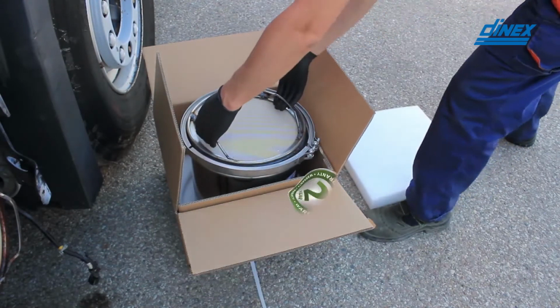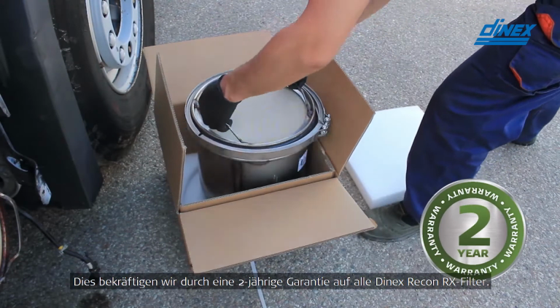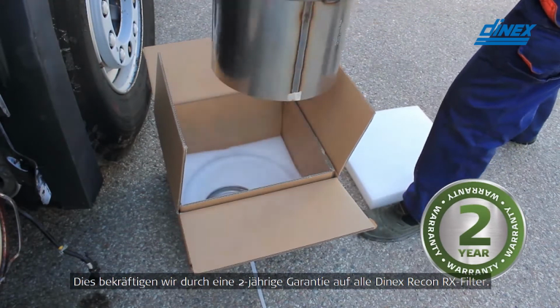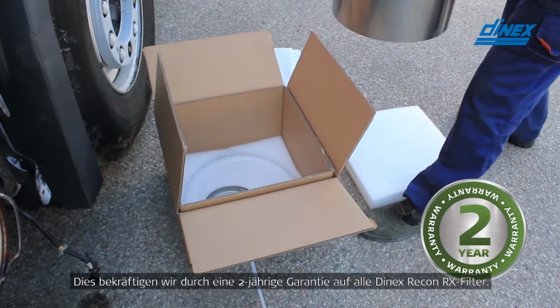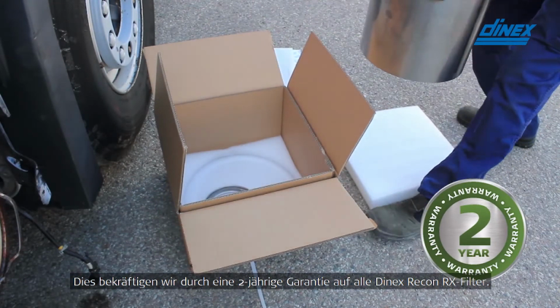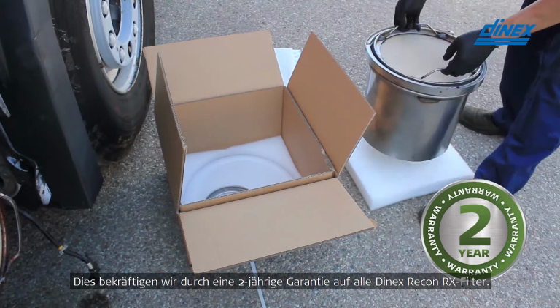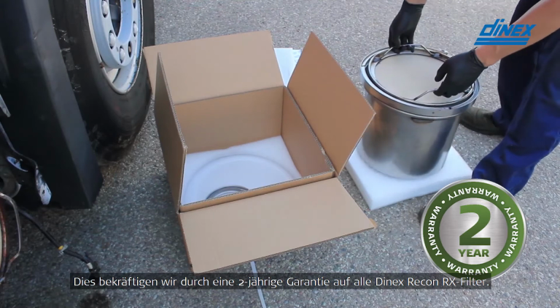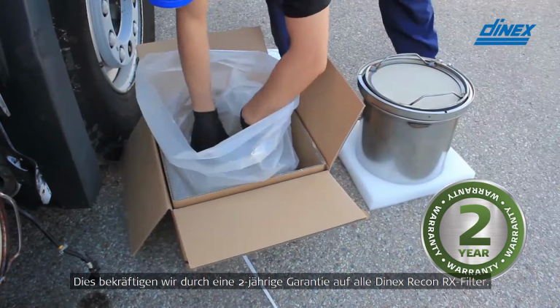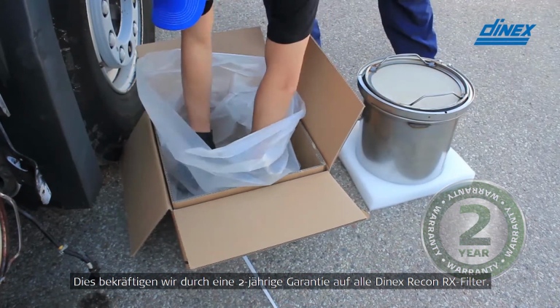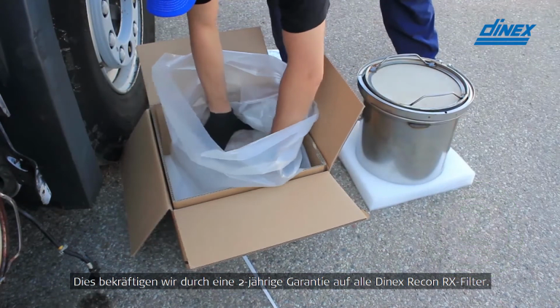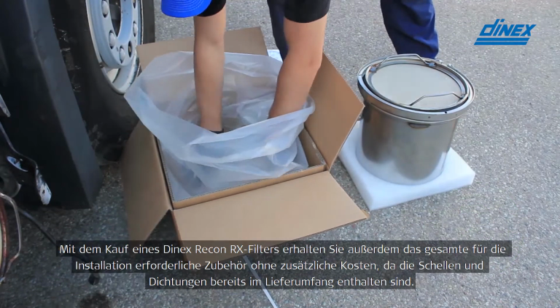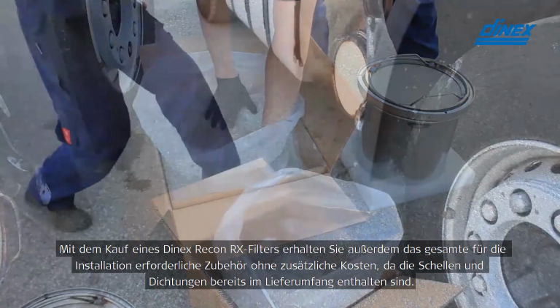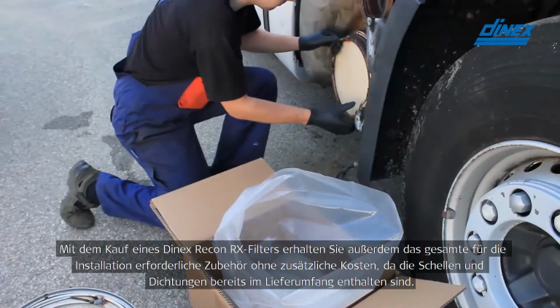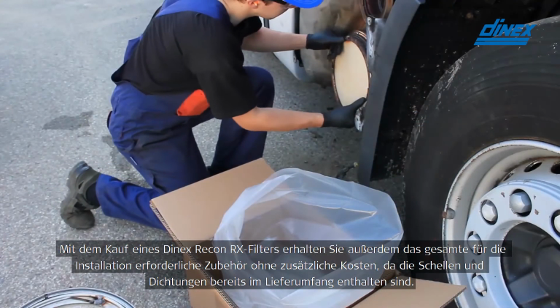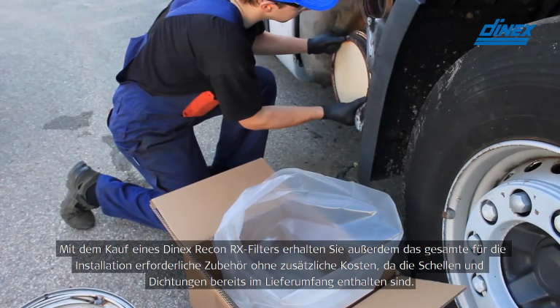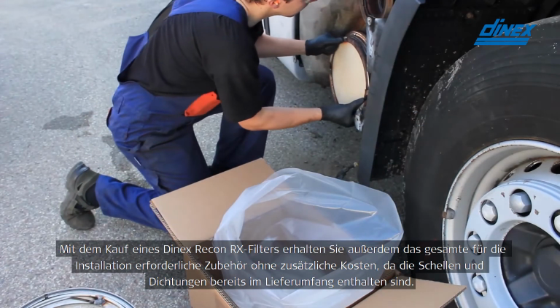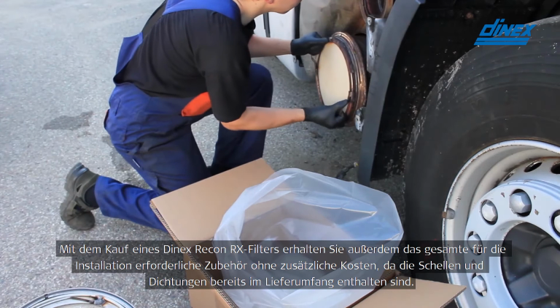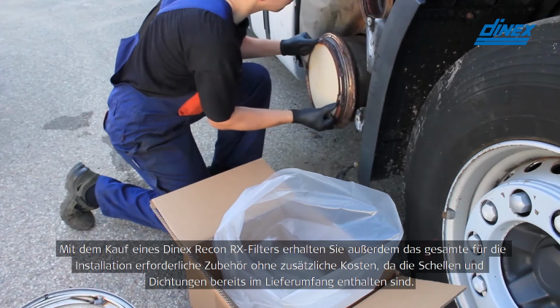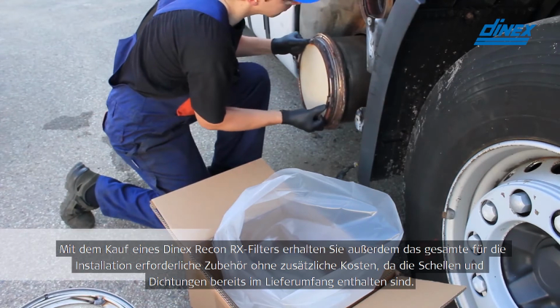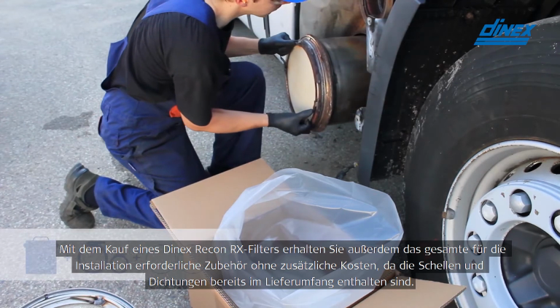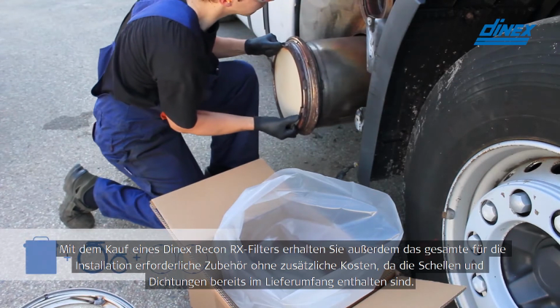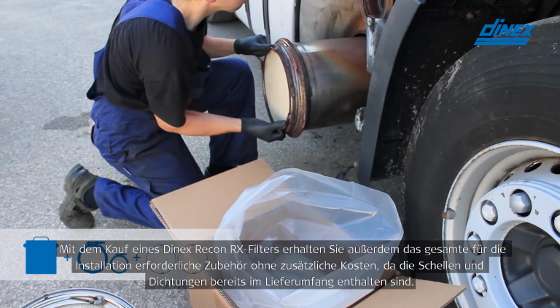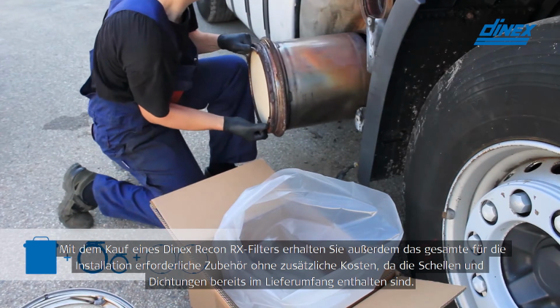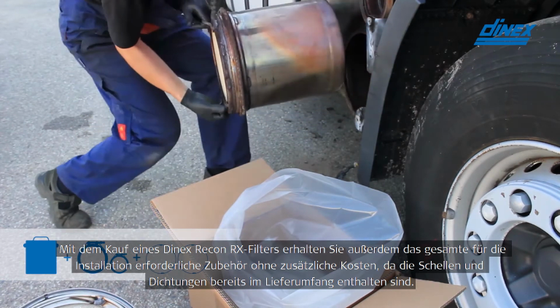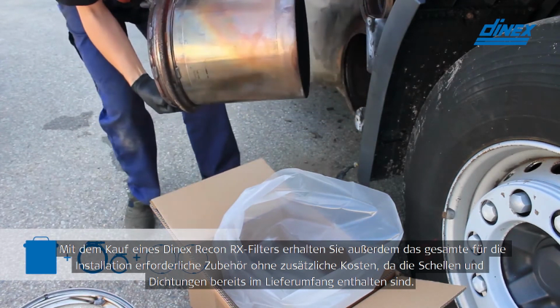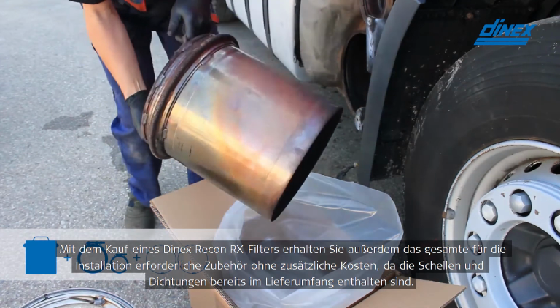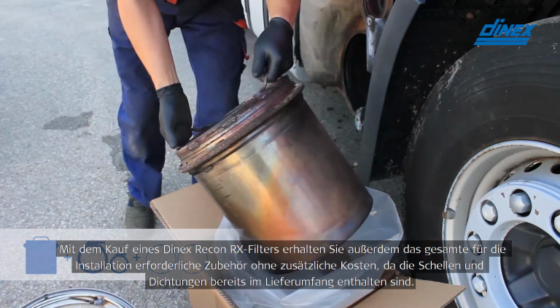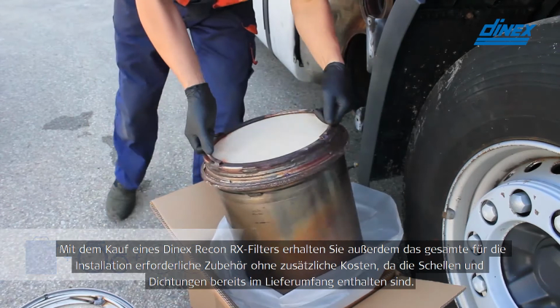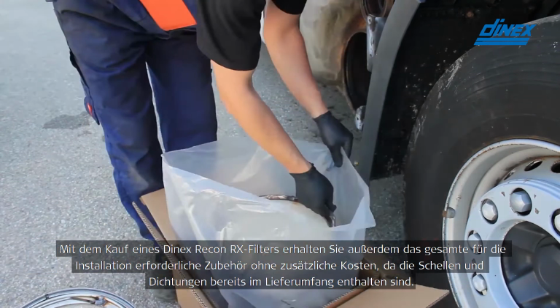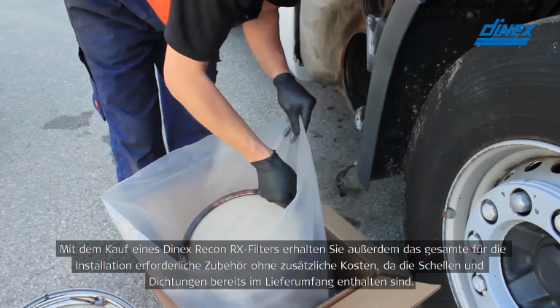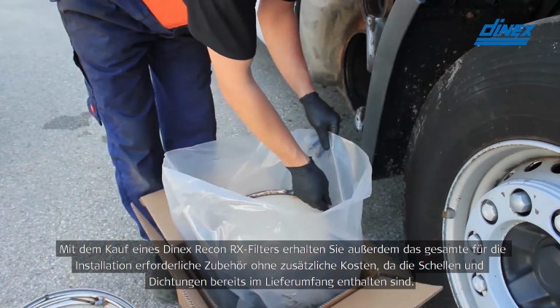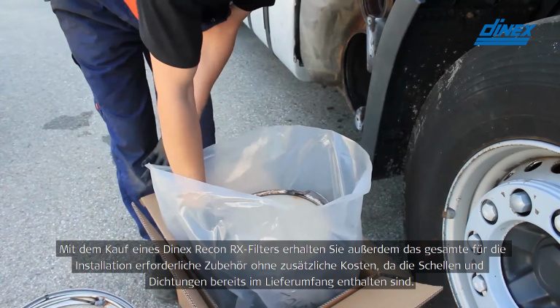This is backed by a two-year warranty on all DNEX RX filters. With a DNEX Recon RX filter purchase, you also get all the accessories needed for the installation at no extra cost, as the clamps and gaskets are already included in the box.